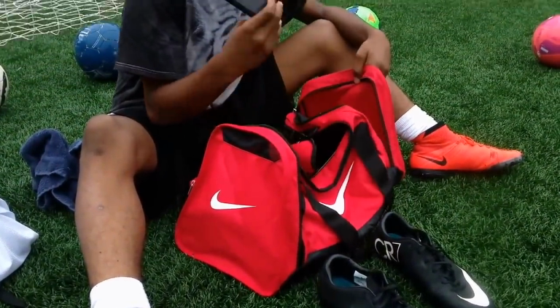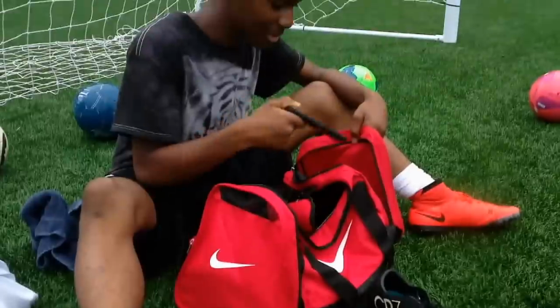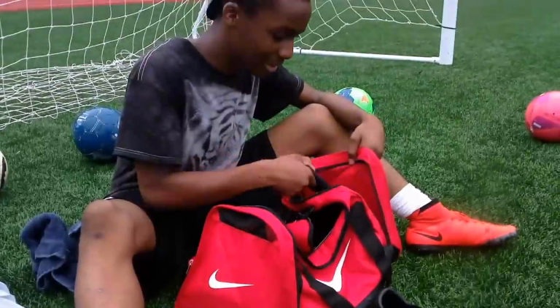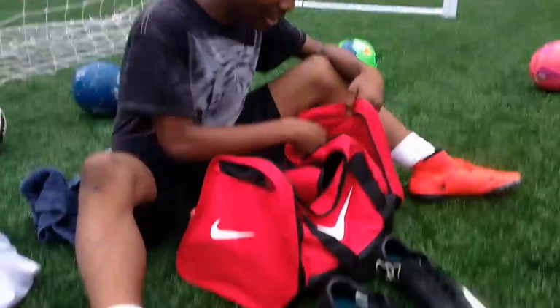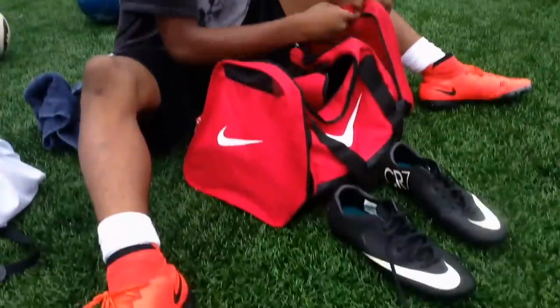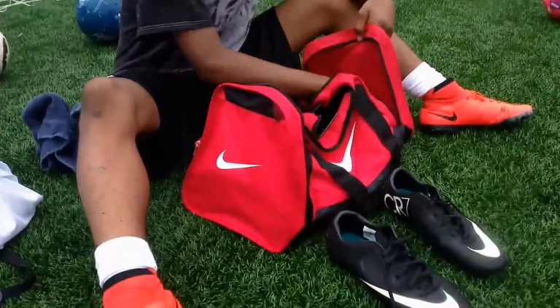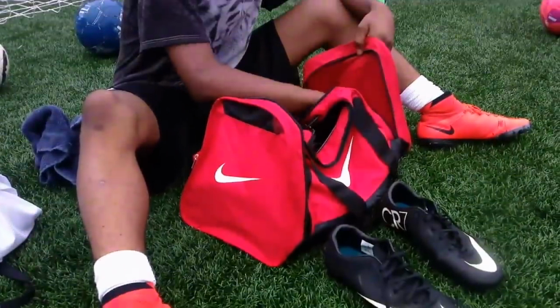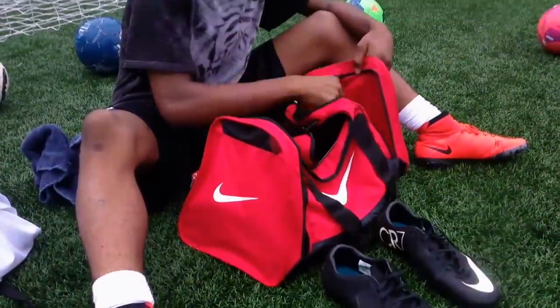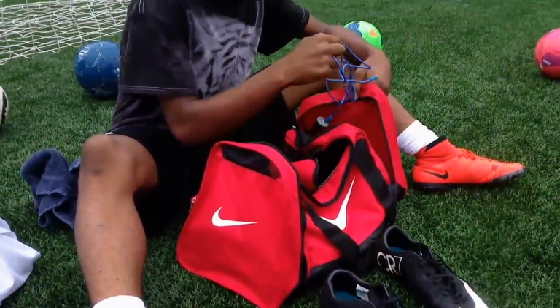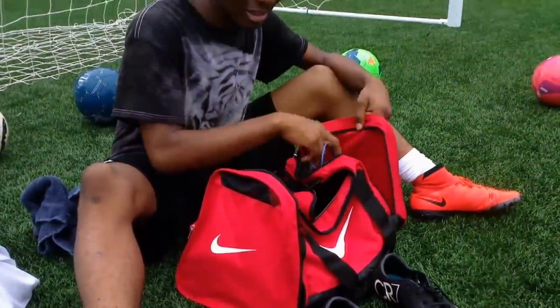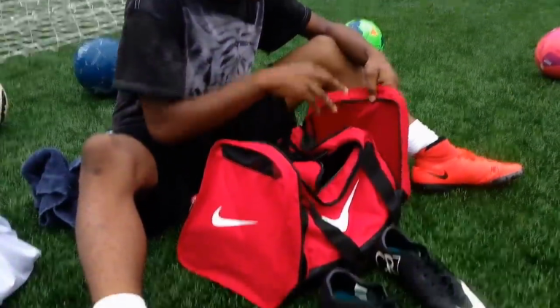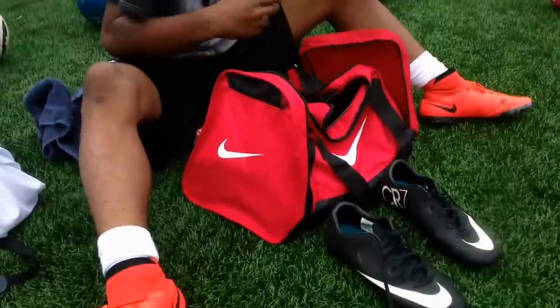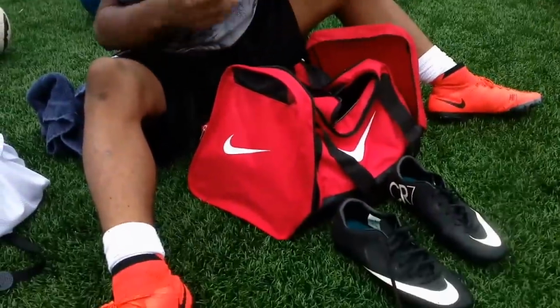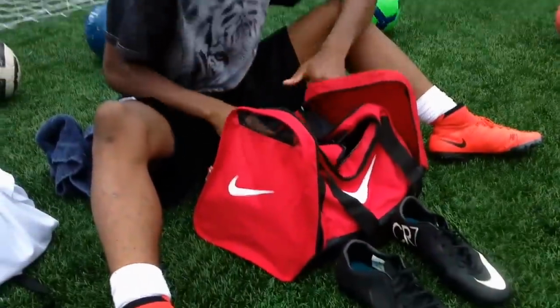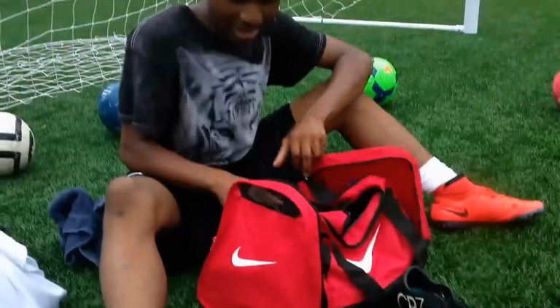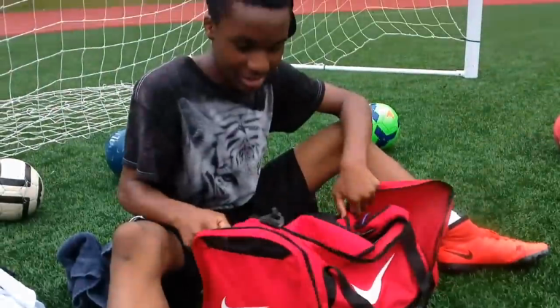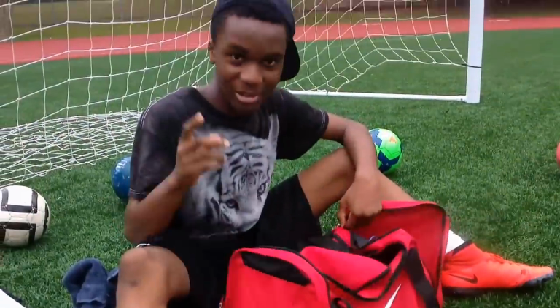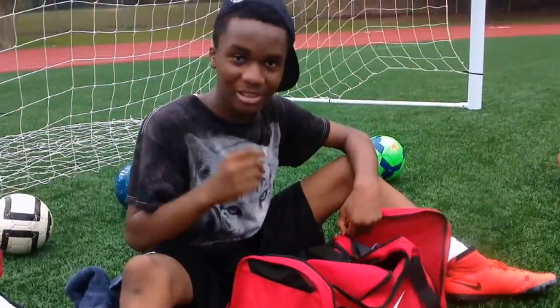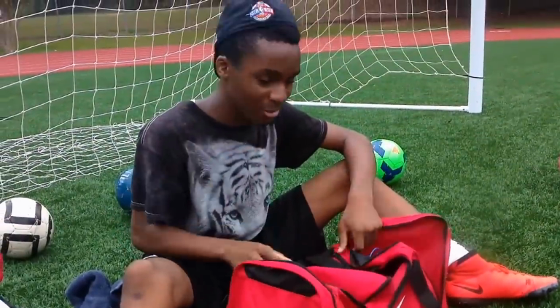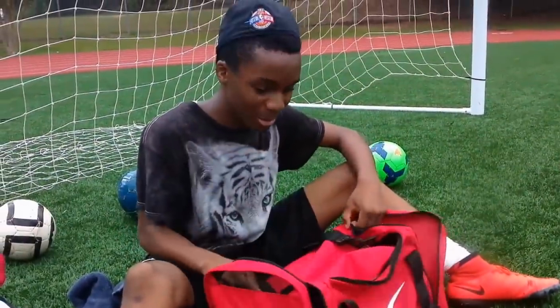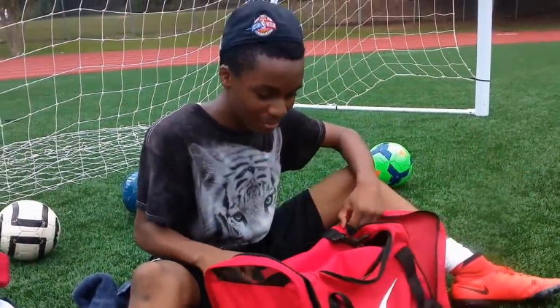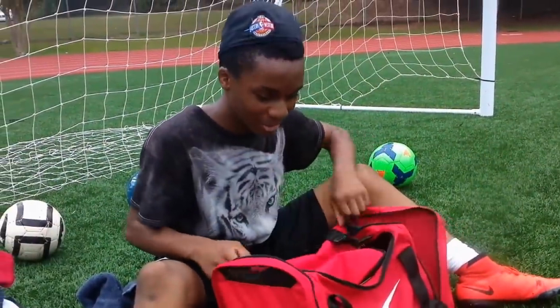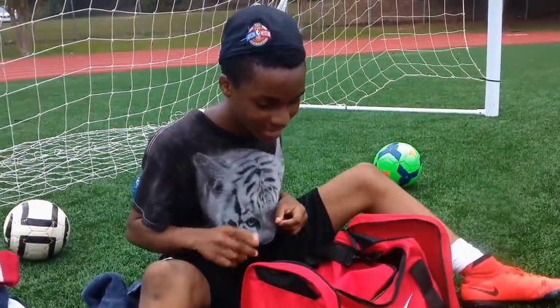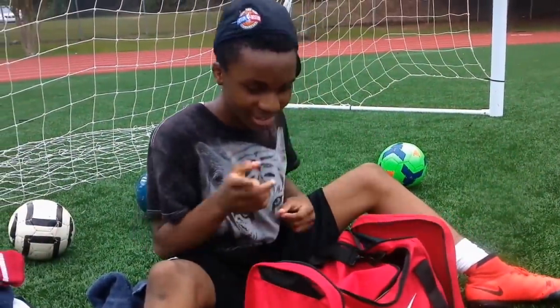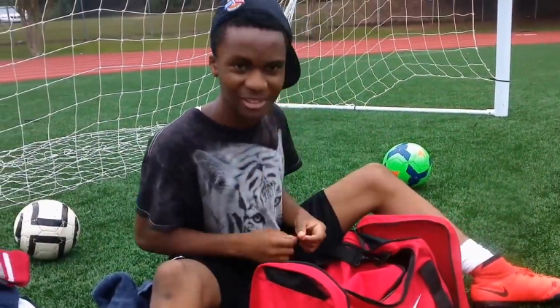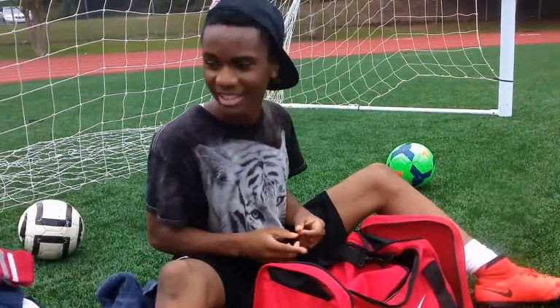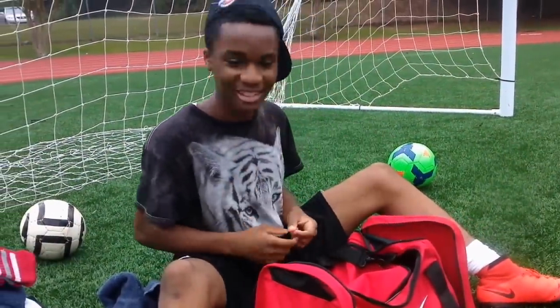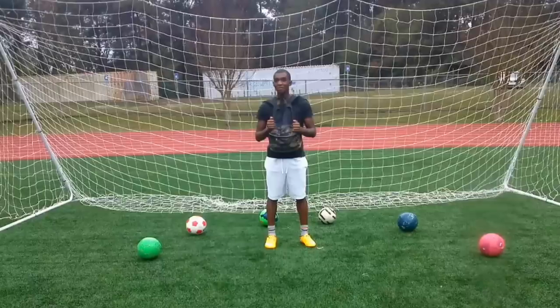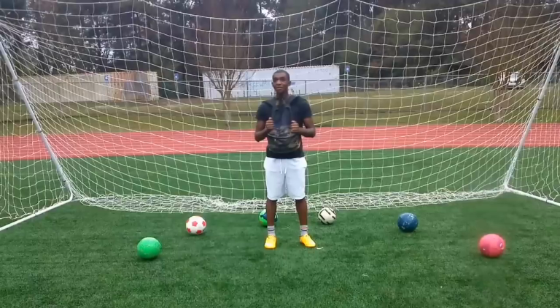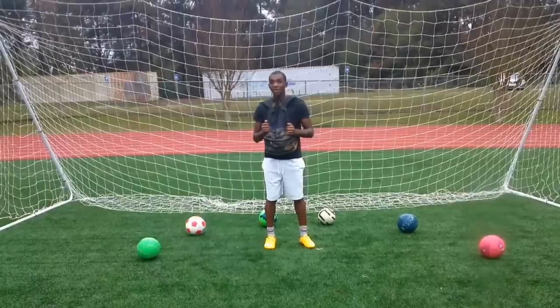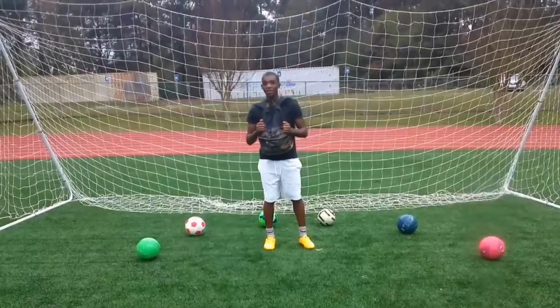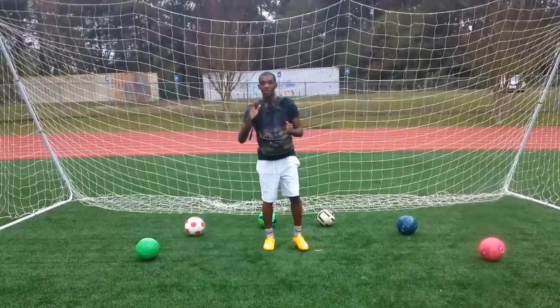In this part of my bag I have my phone and my charger, and that's it for the 'What's in My Bag' video.